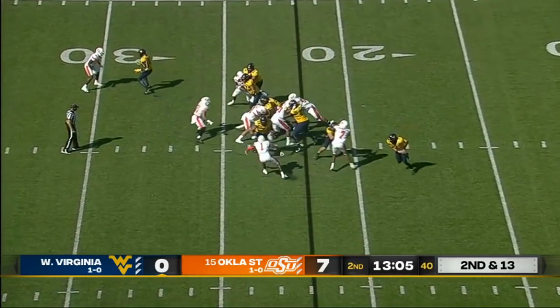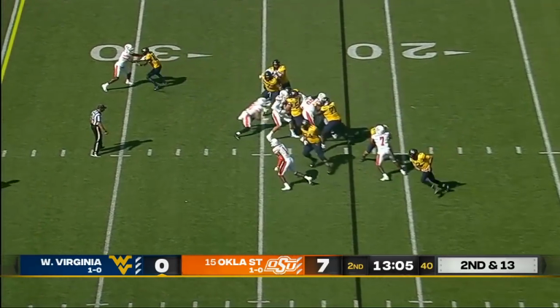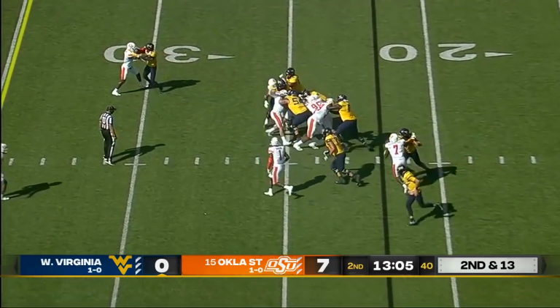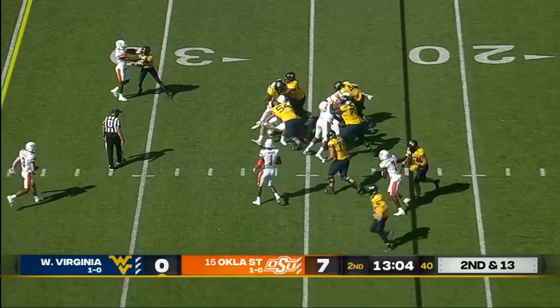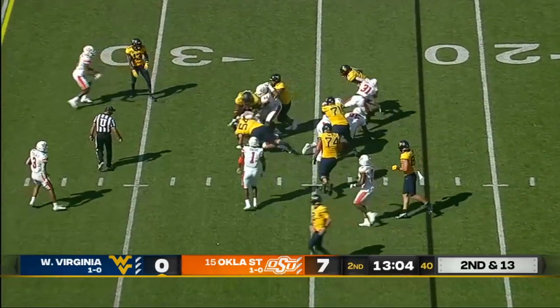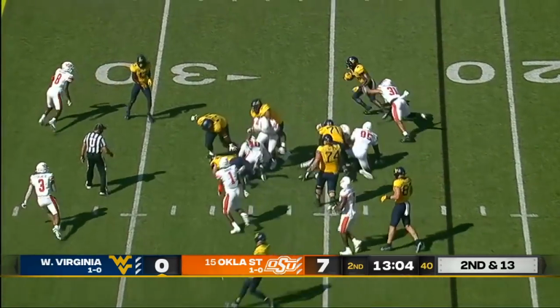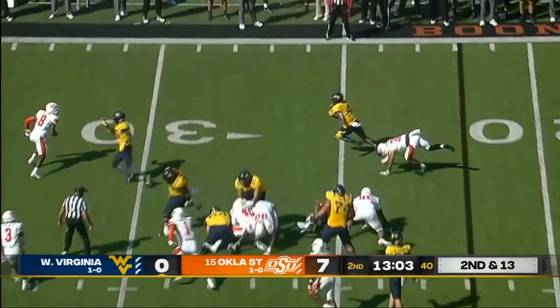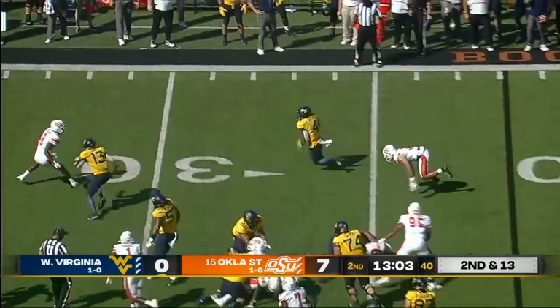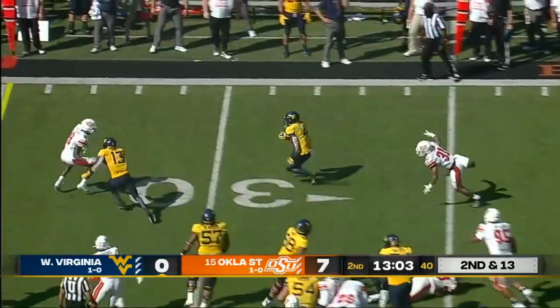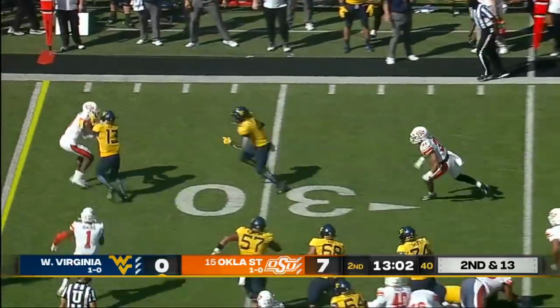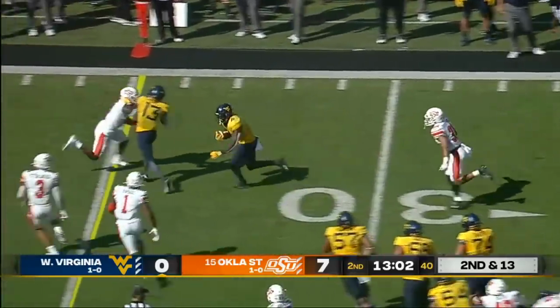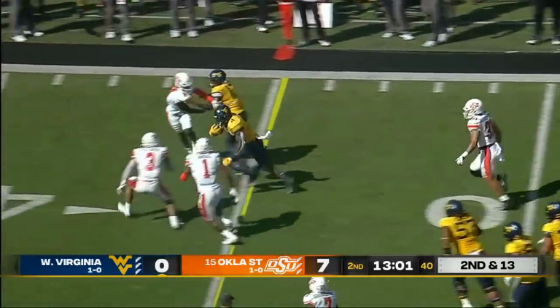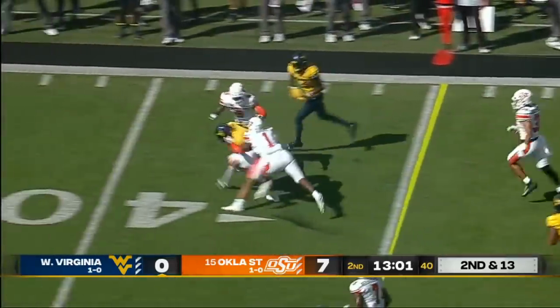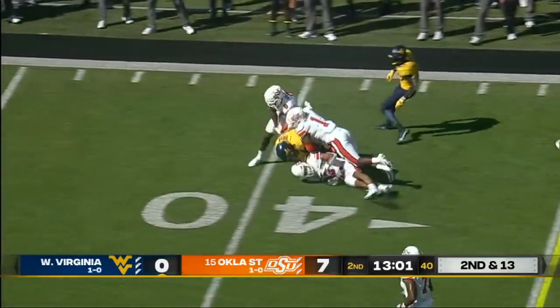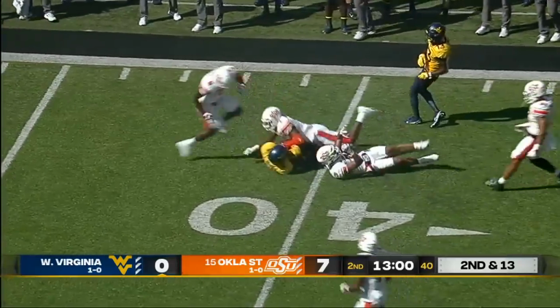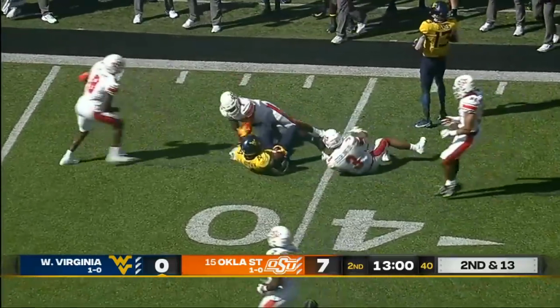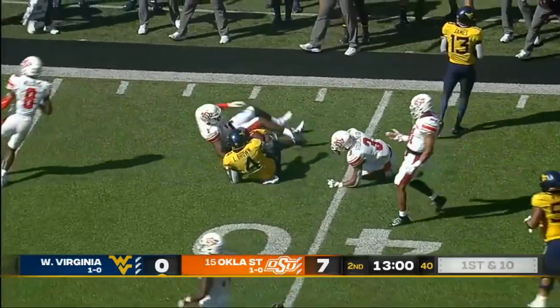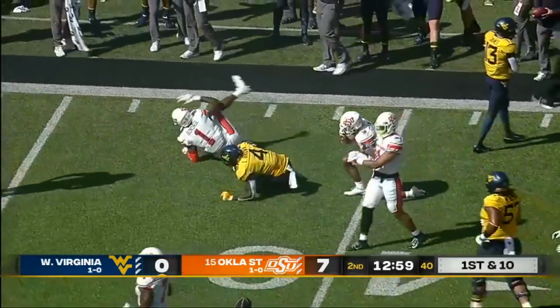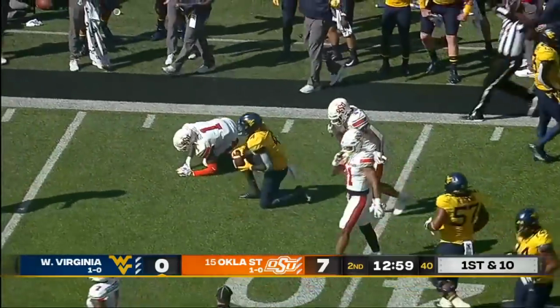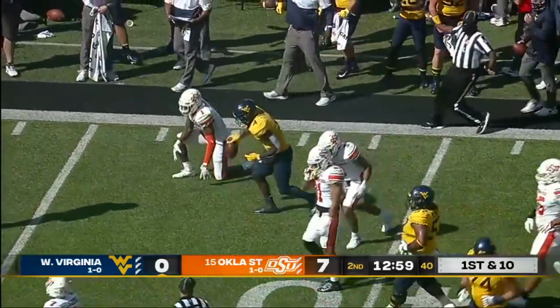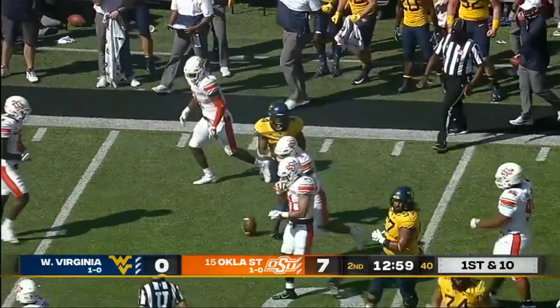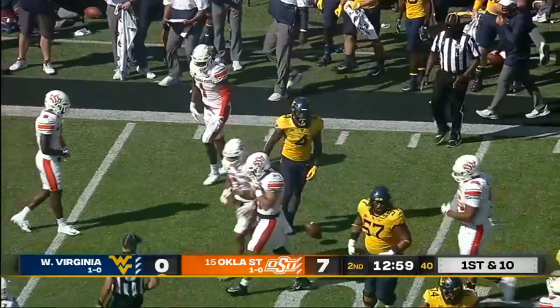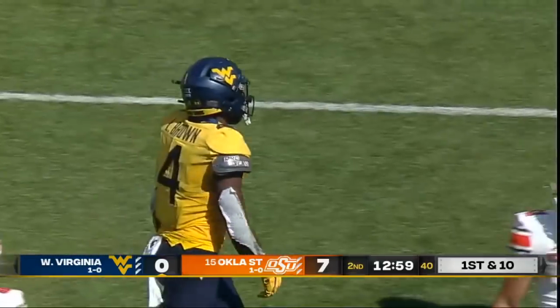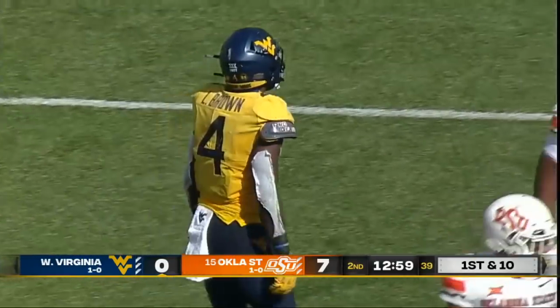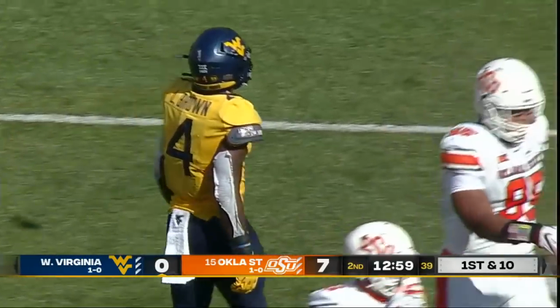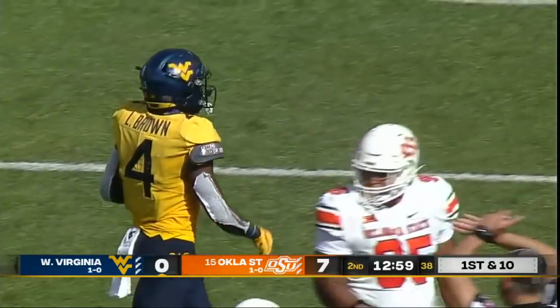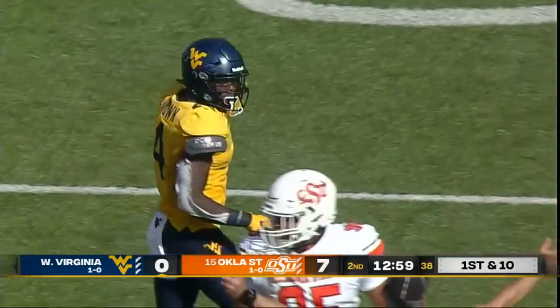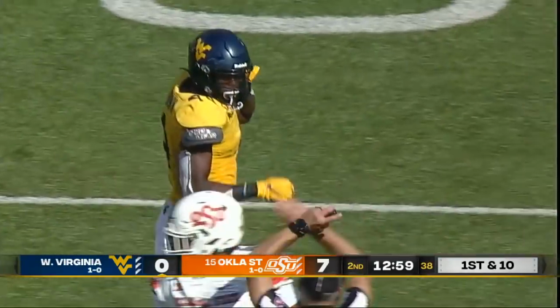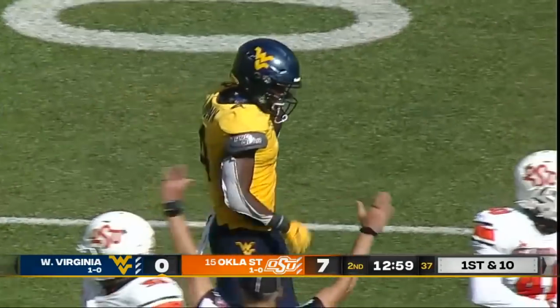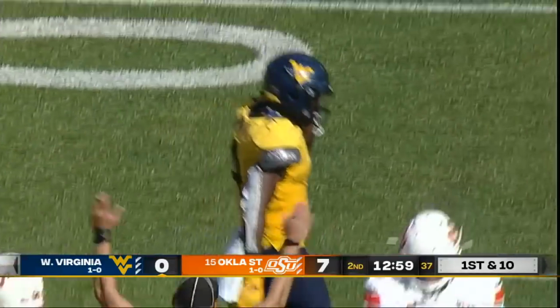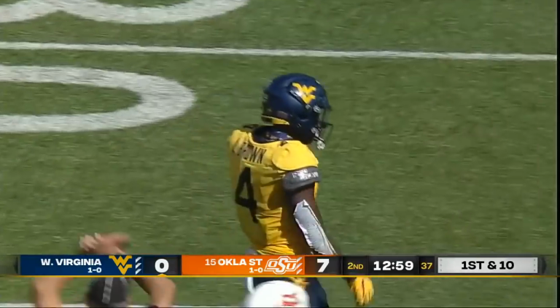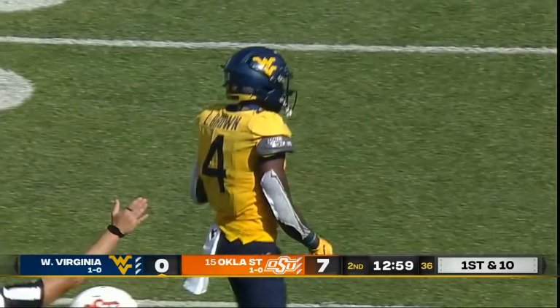Lenny Brown breaking tackles — first down and more. Out to the 40 yard line, maybe the 41. That's a pickup of 18.